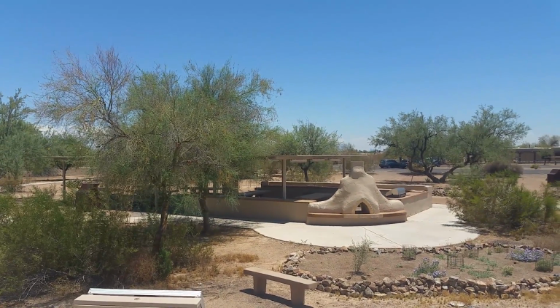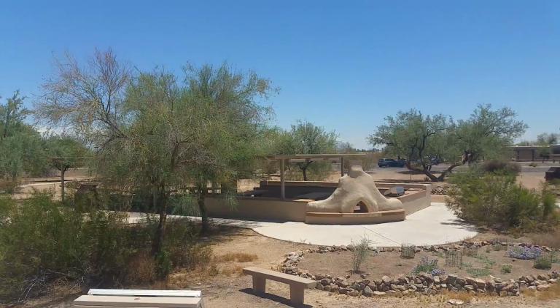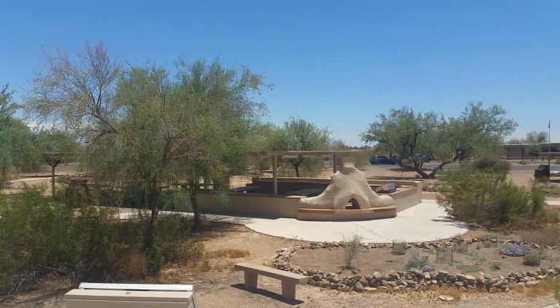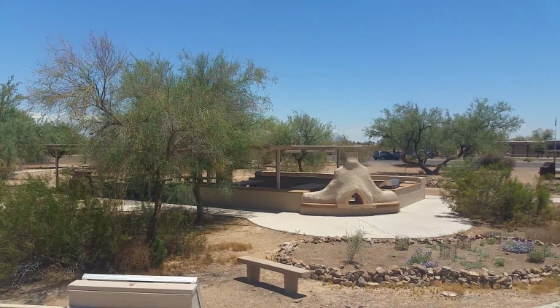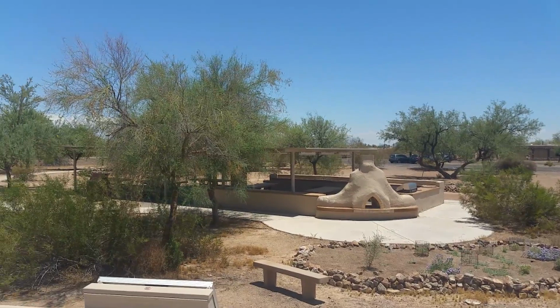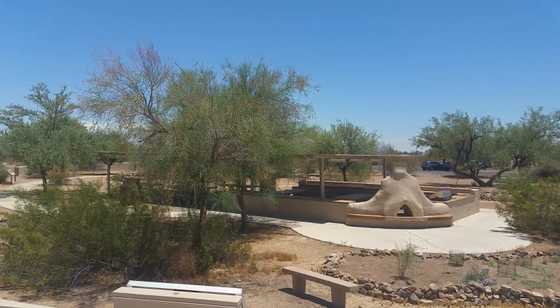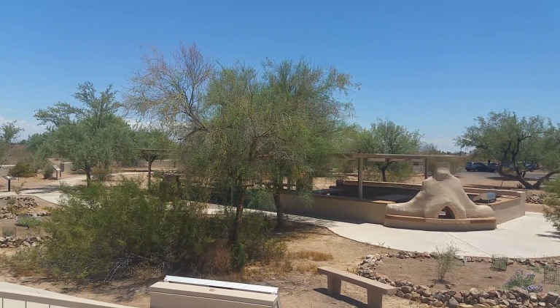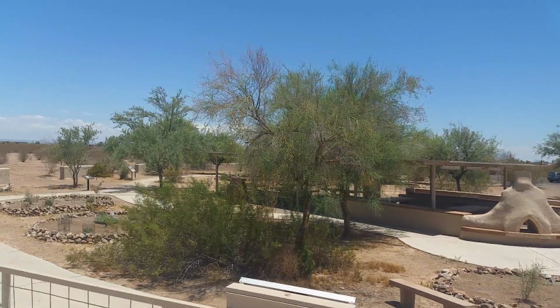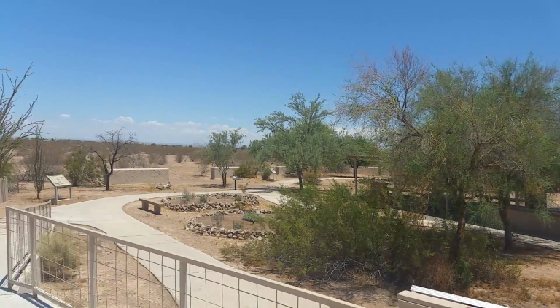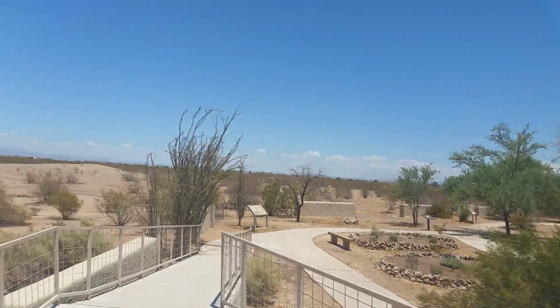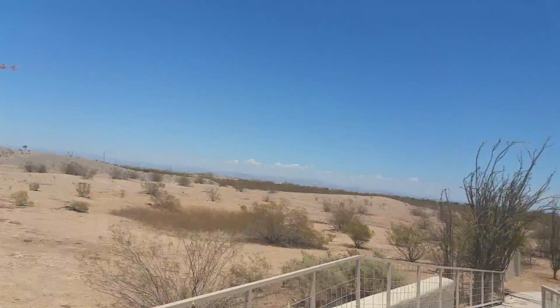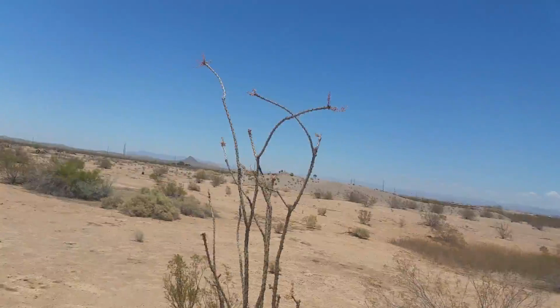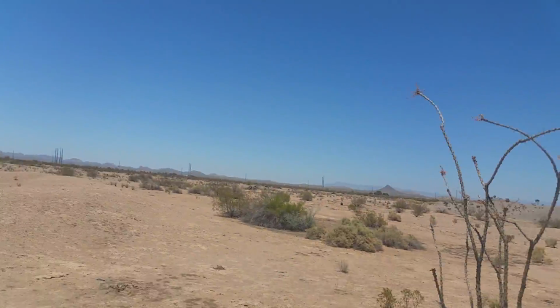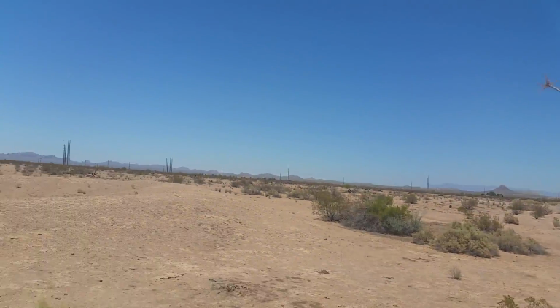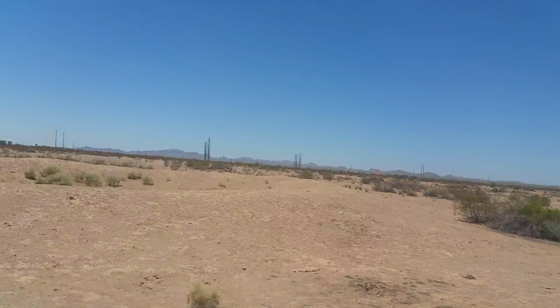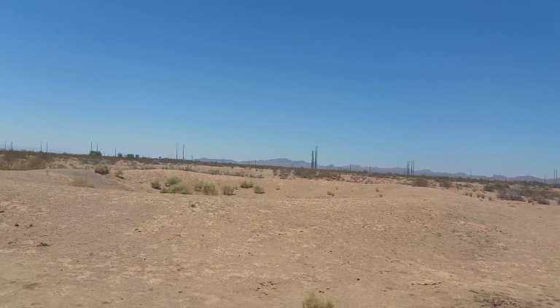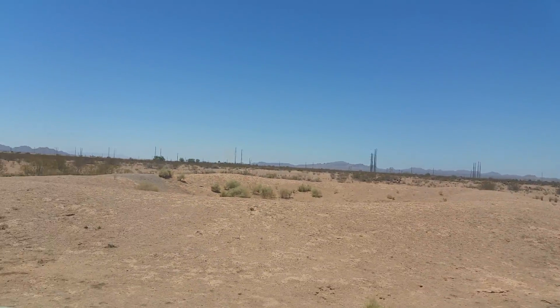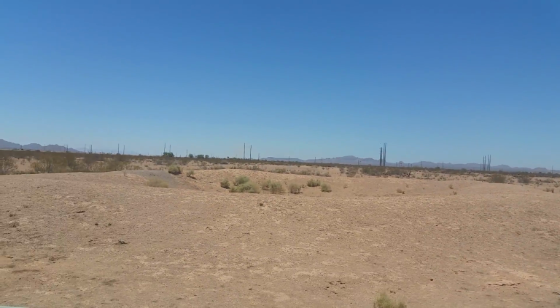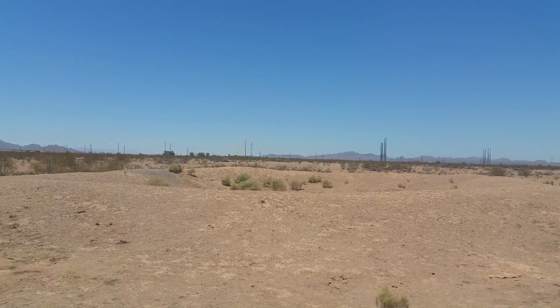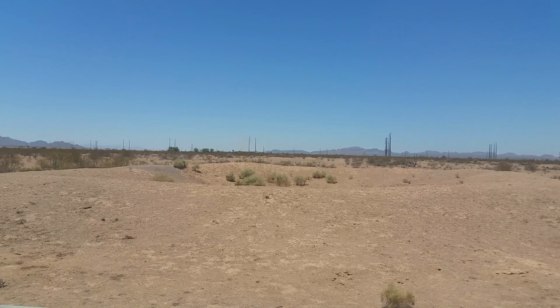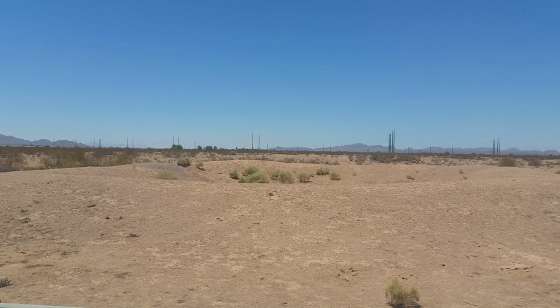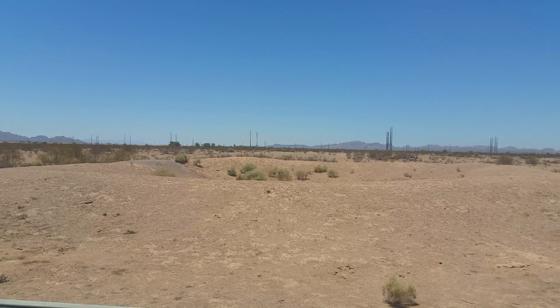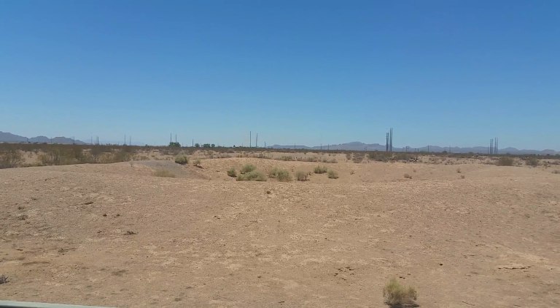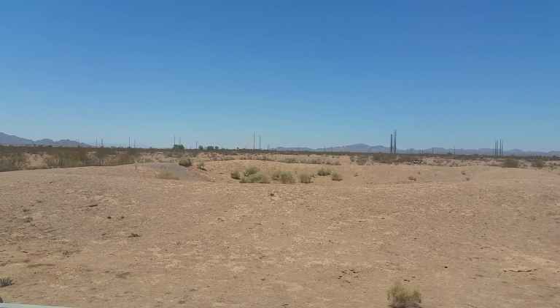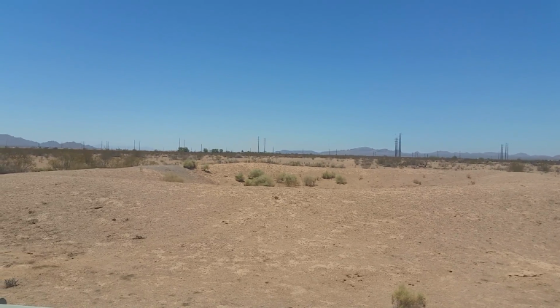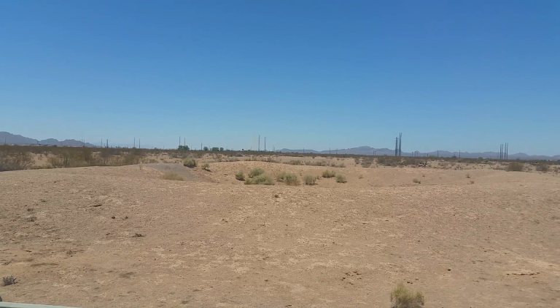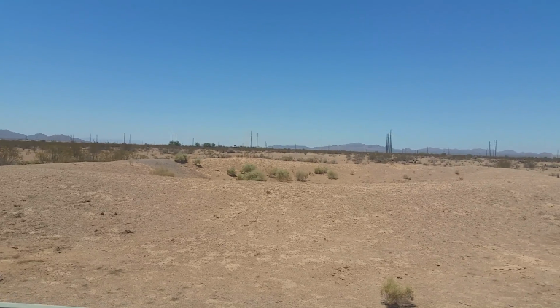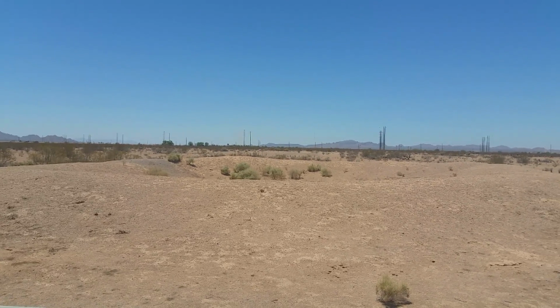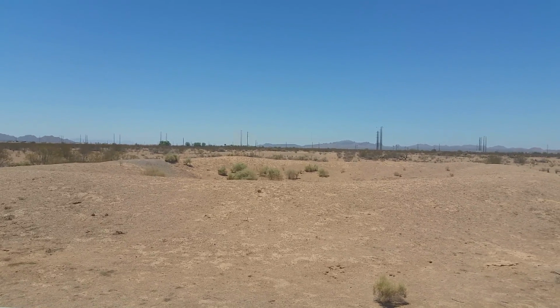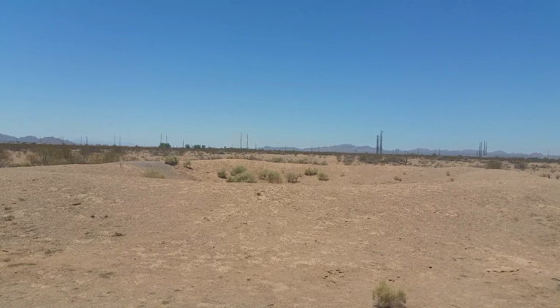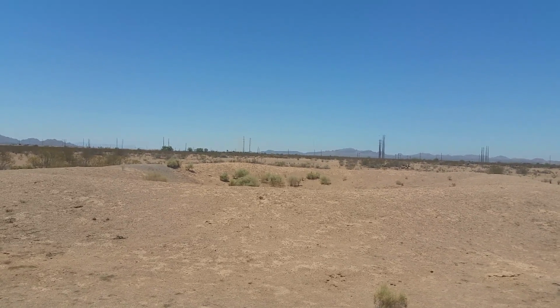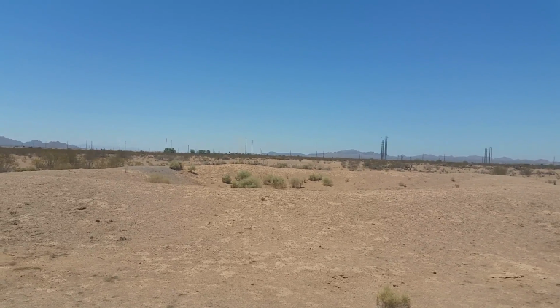Flat Bastard bonus — thank you guys for tuning in. We're at the ball court. Flat Bastard chiming out, bye for now.